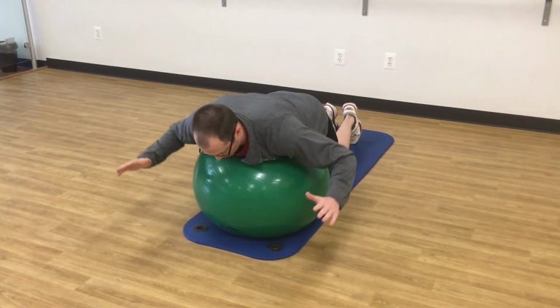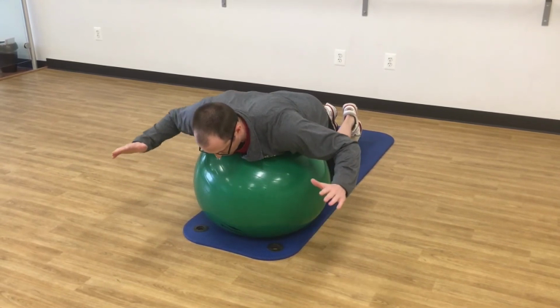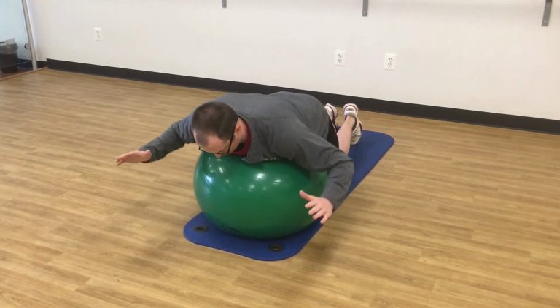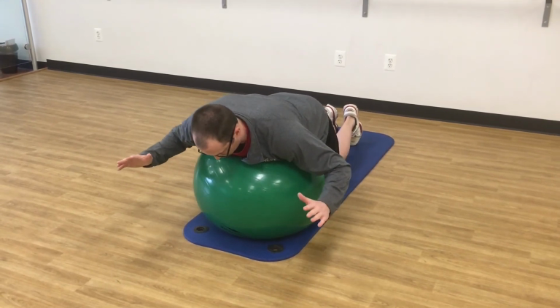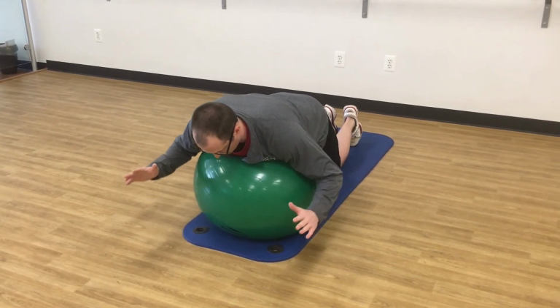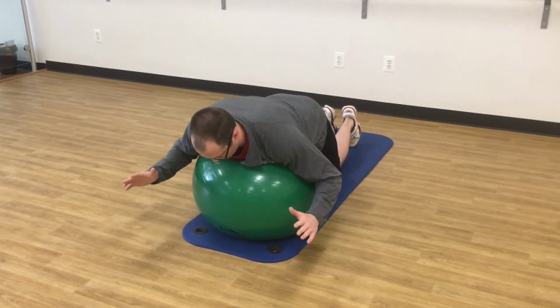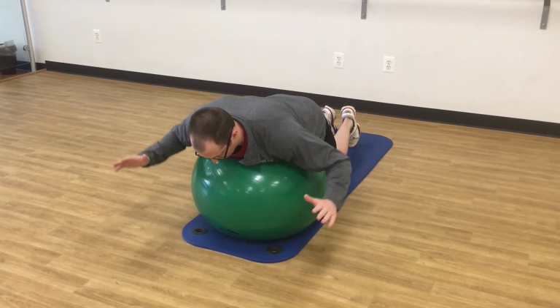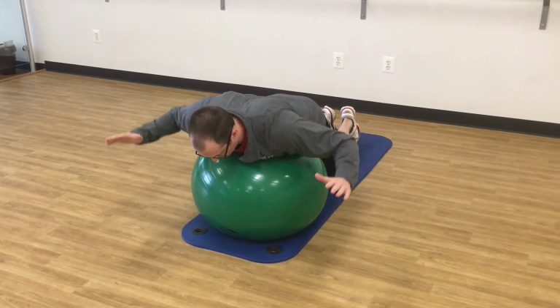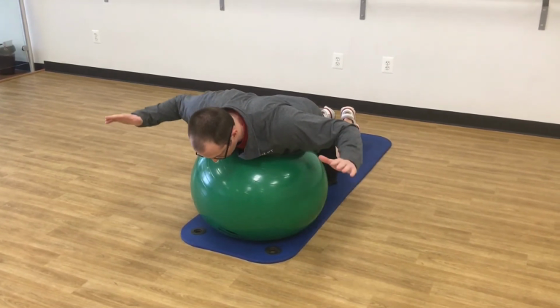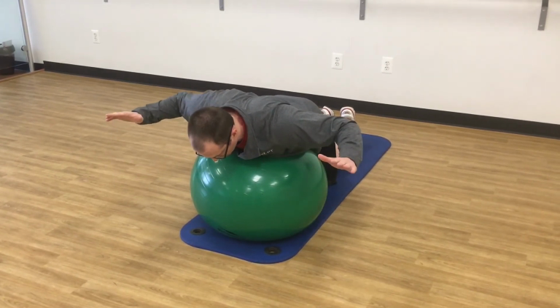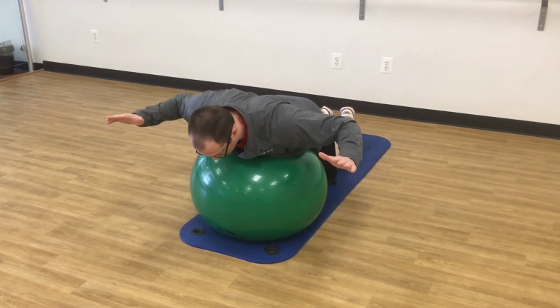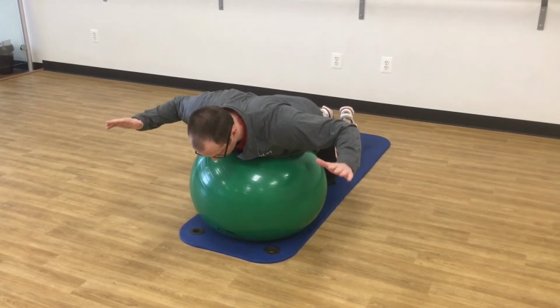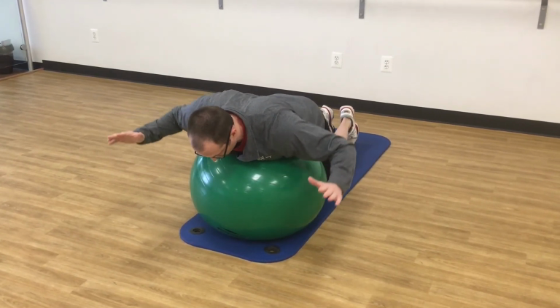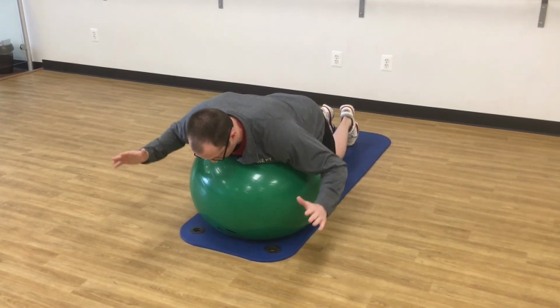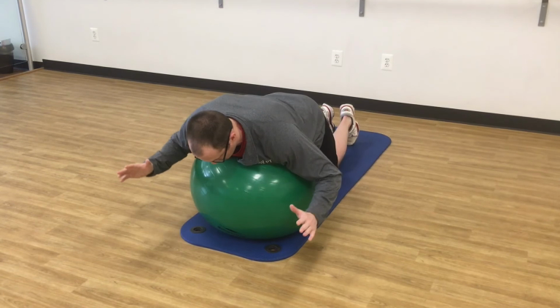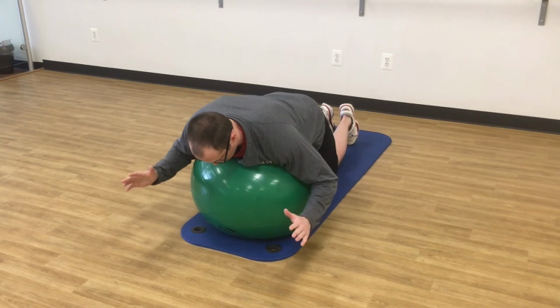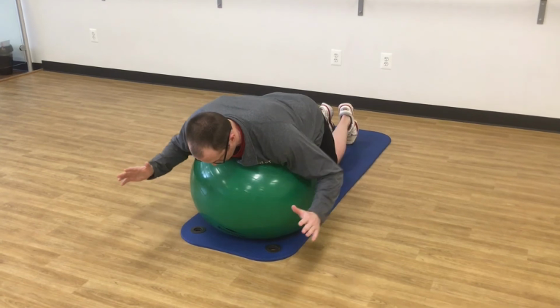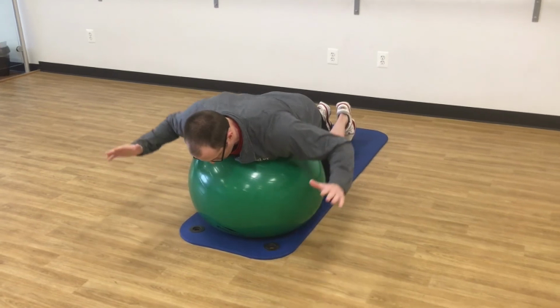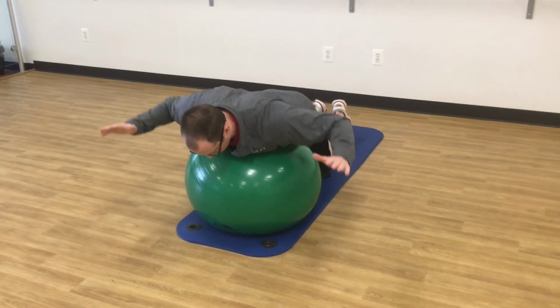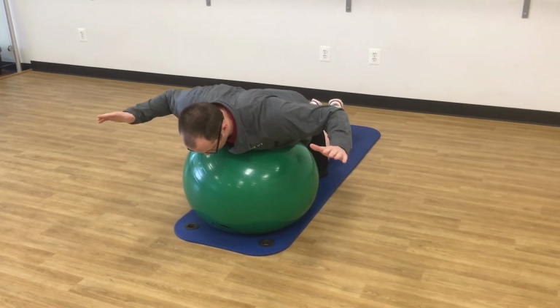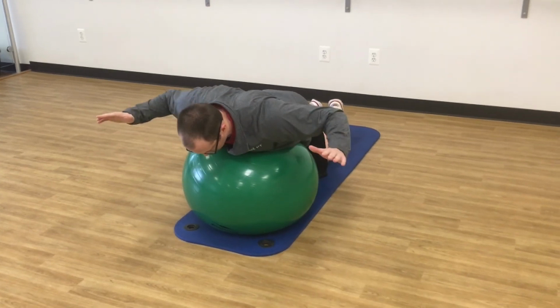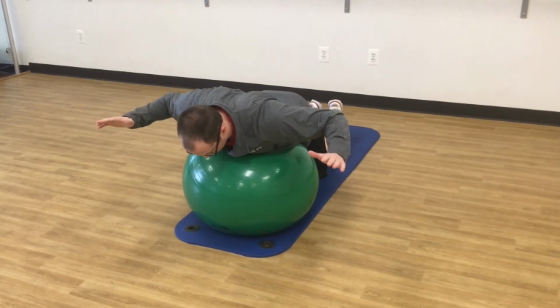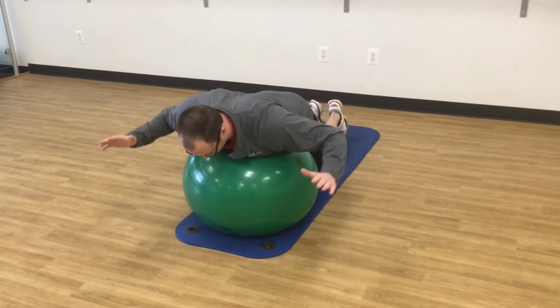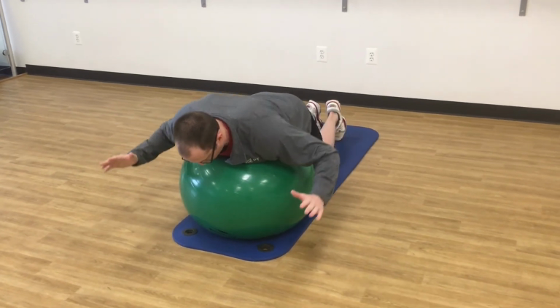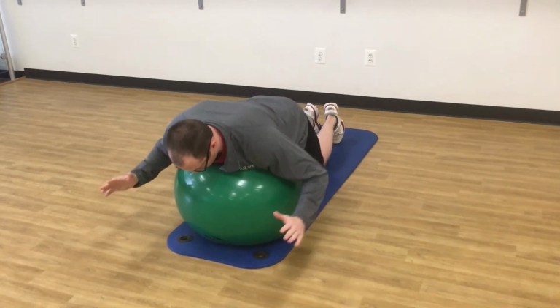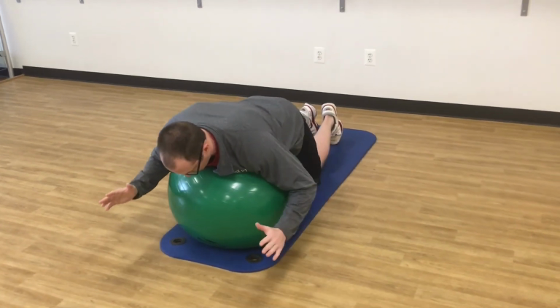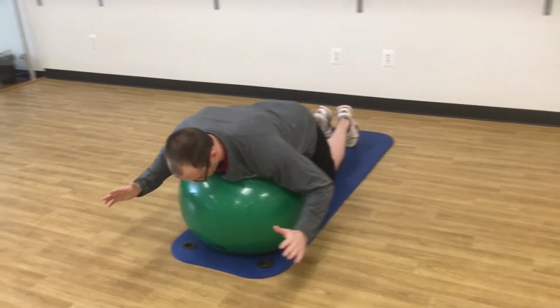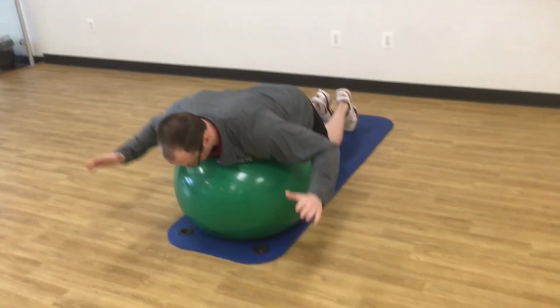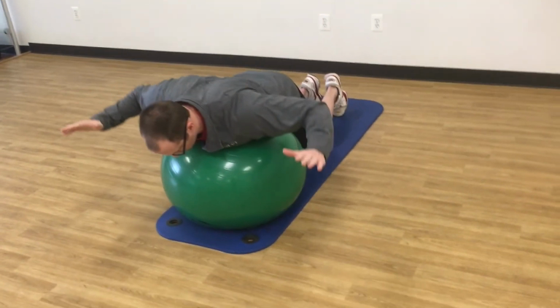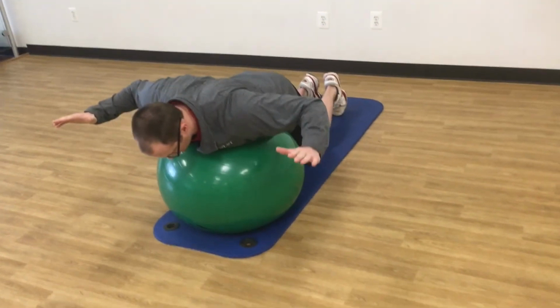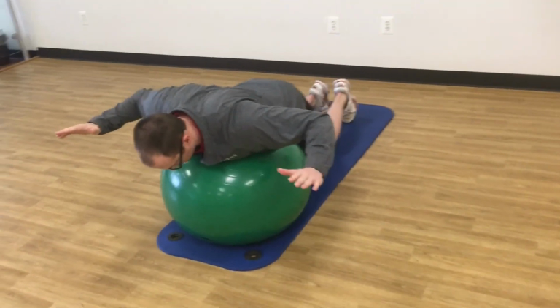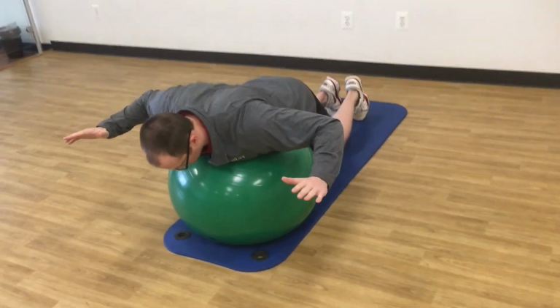You're pinching the shoulder blades back and down as you're going up into W position.